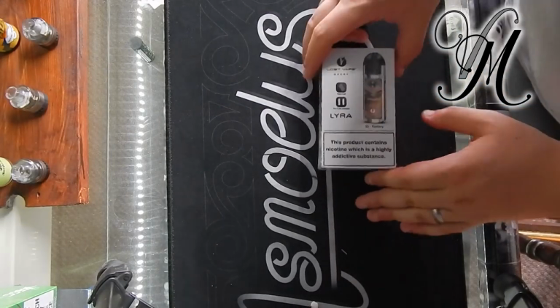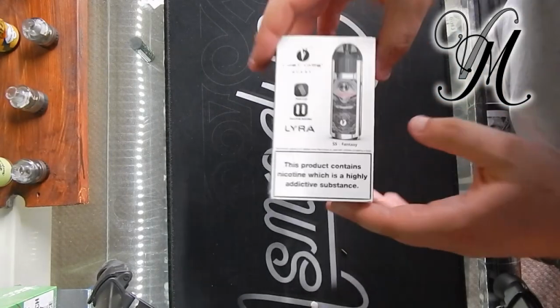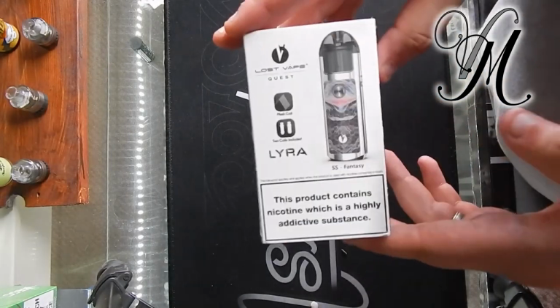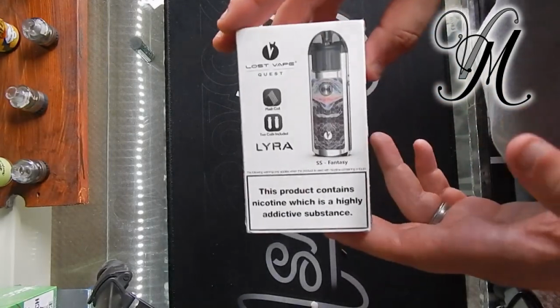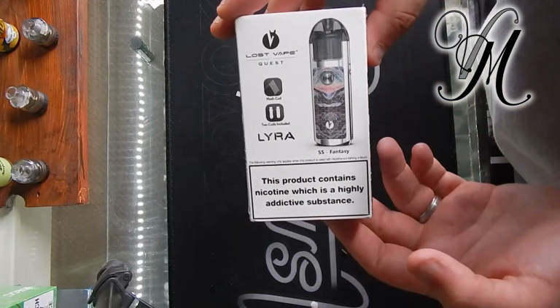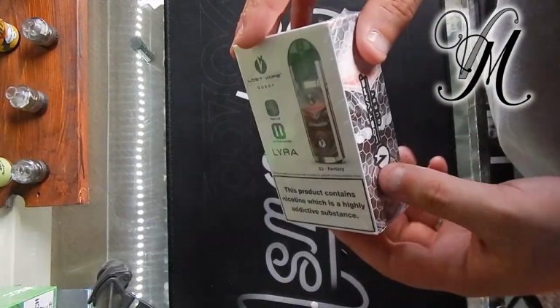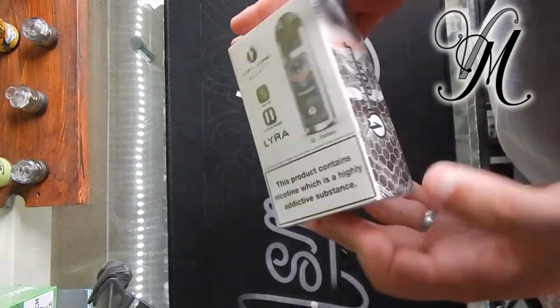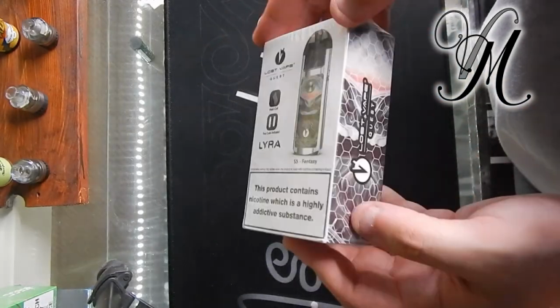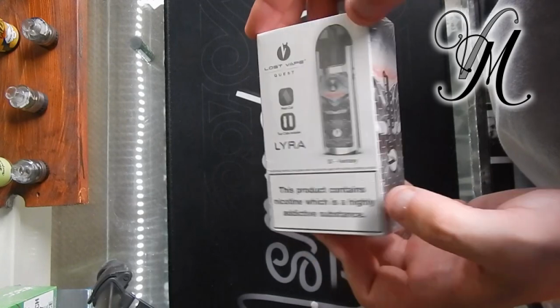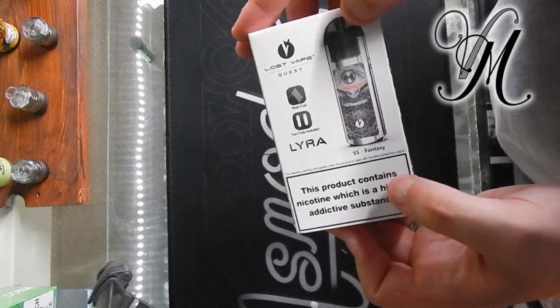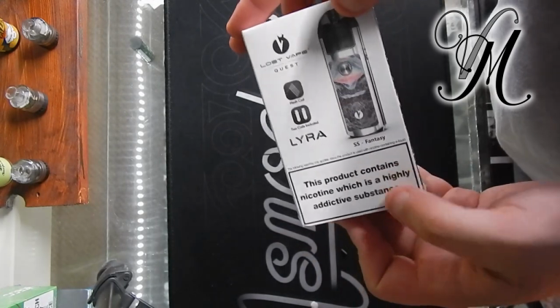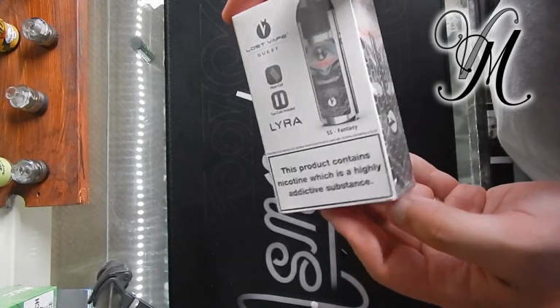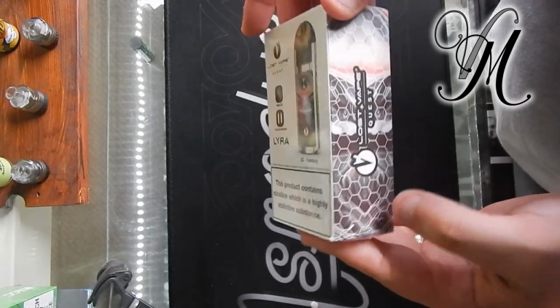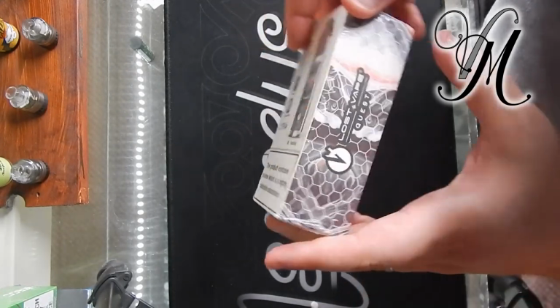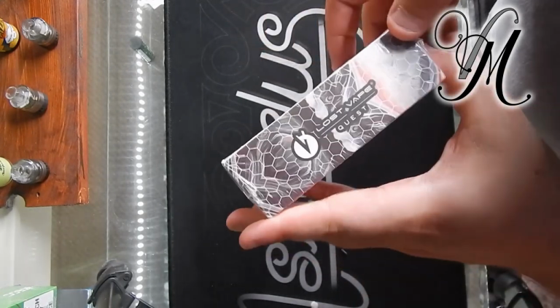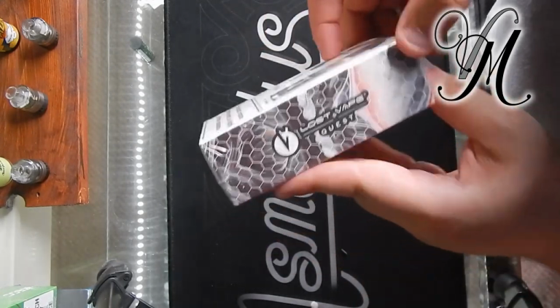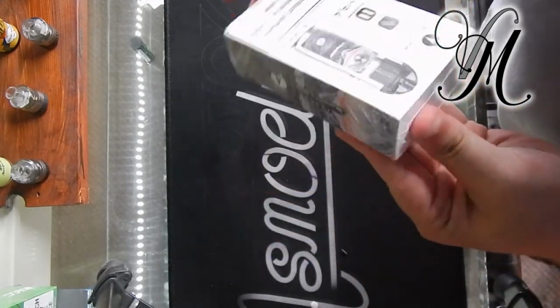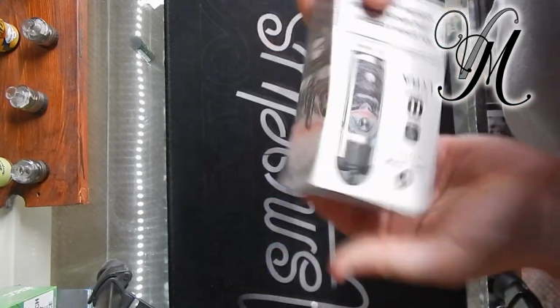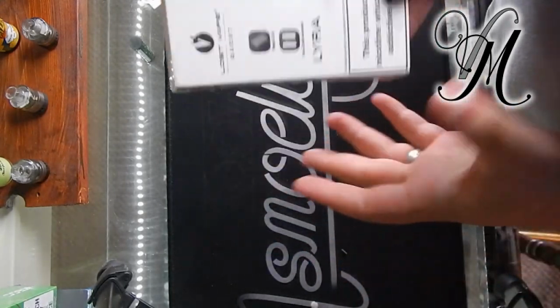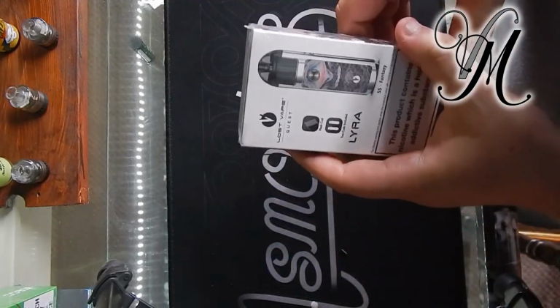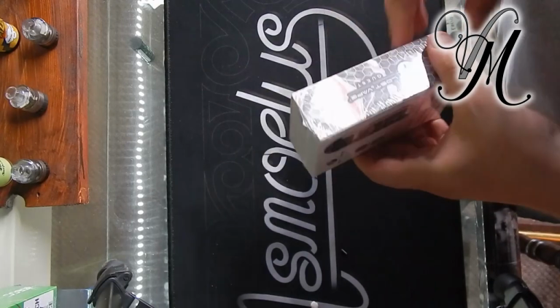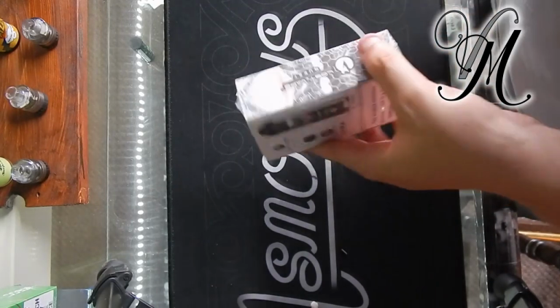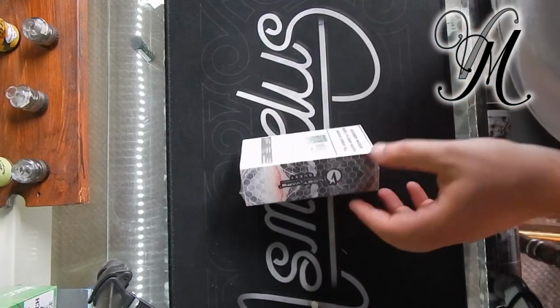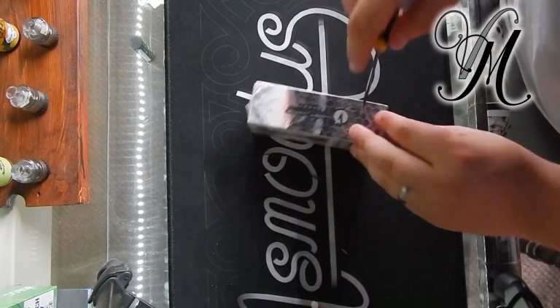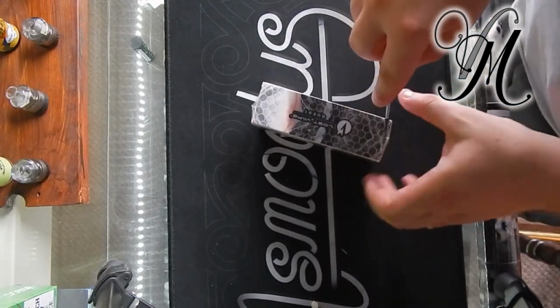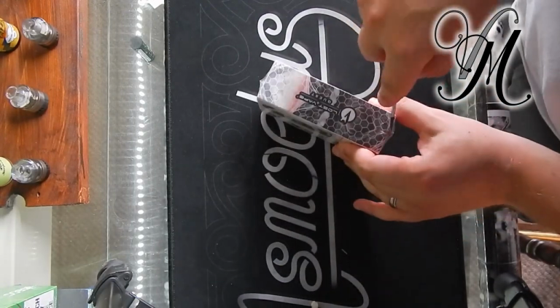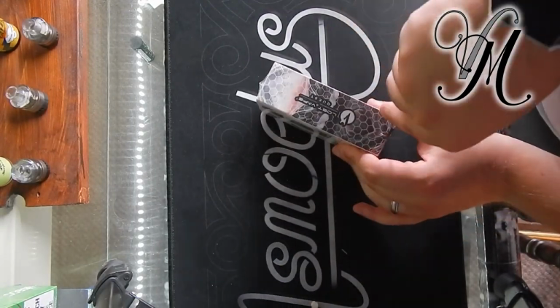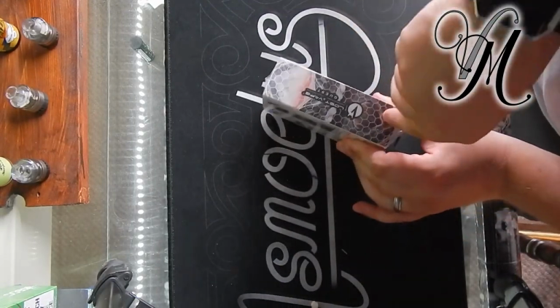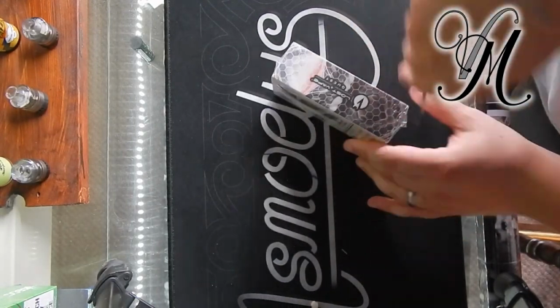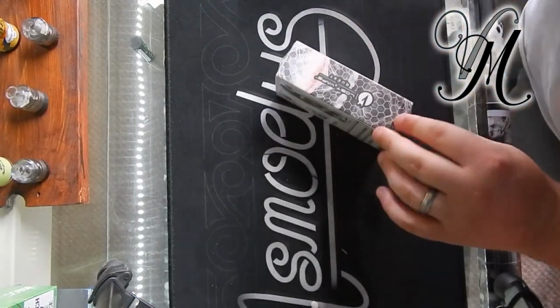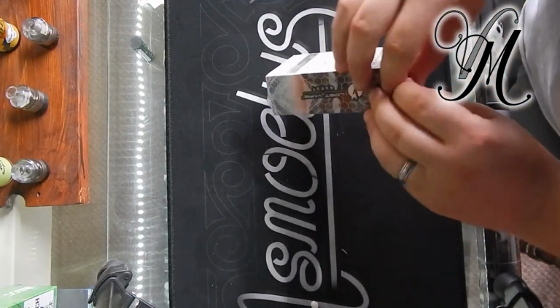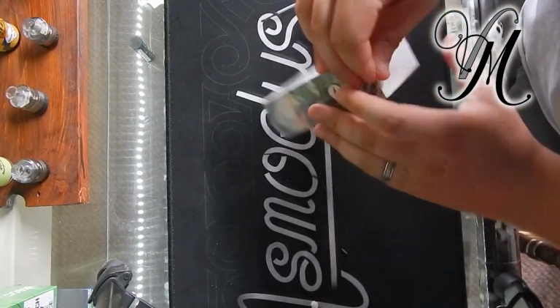Hi guys, it's Holly from Vape Mill. Today I'm just doing a quick unboxing on the Lyra — Lost Vape Quest. It's a pod system and it is going to be a quick one guys because it's absolutely boiling.